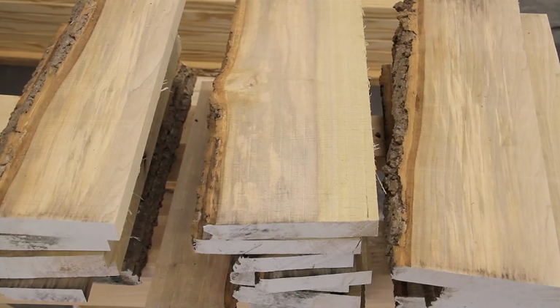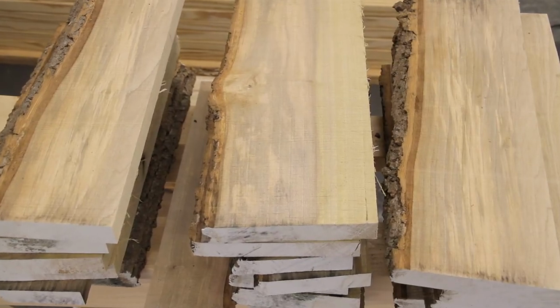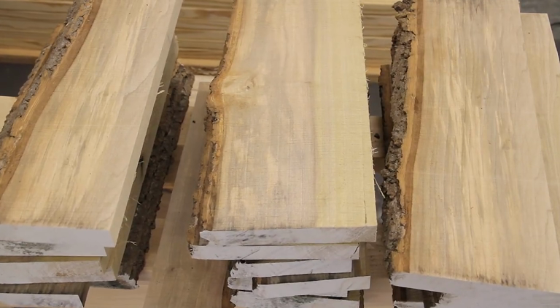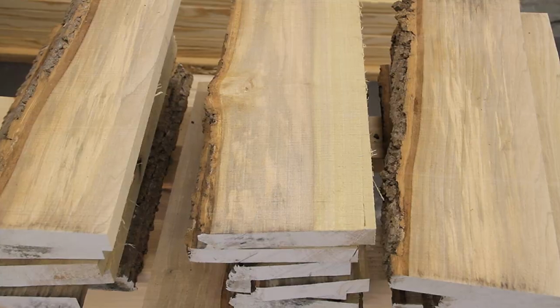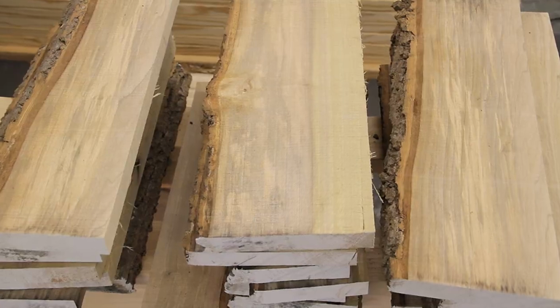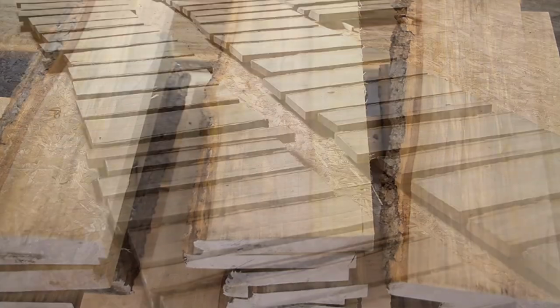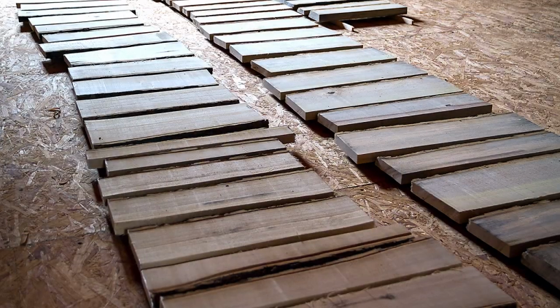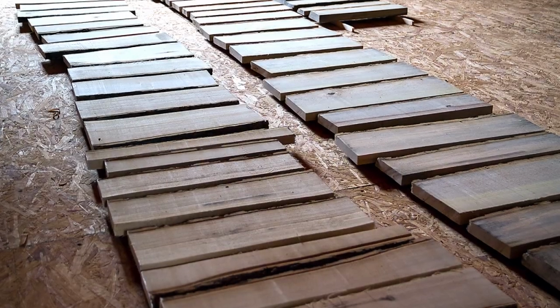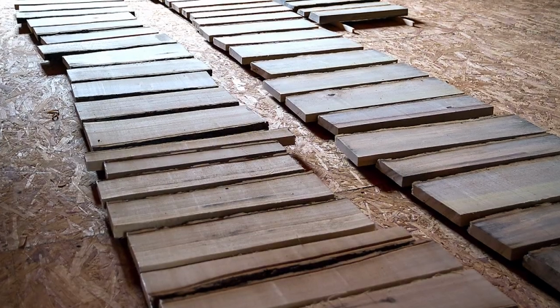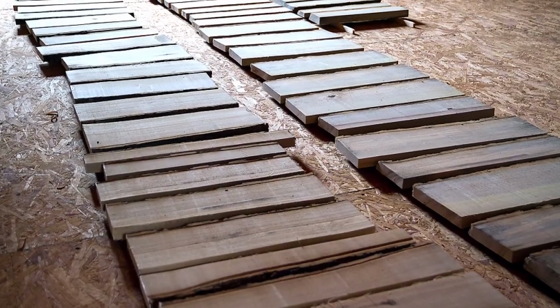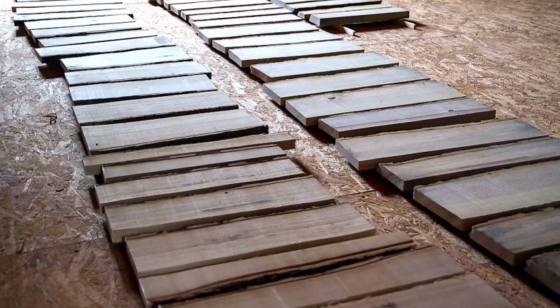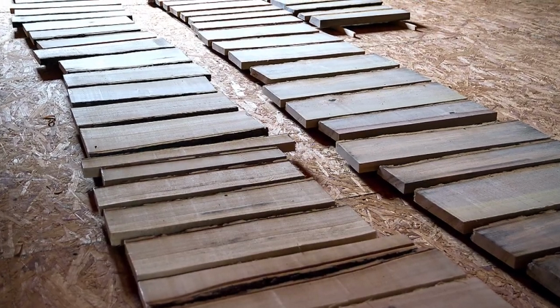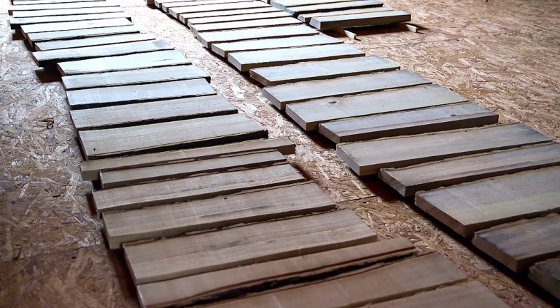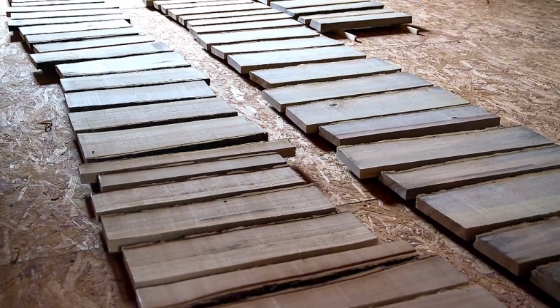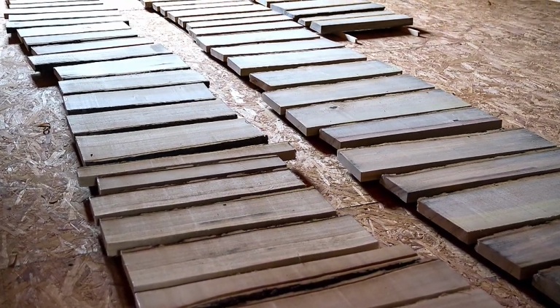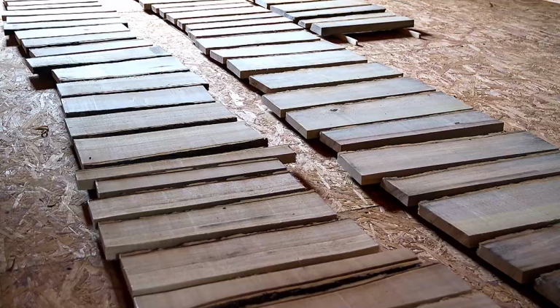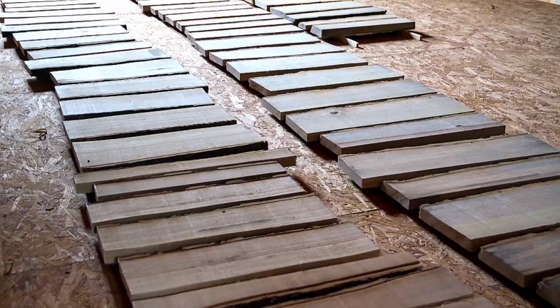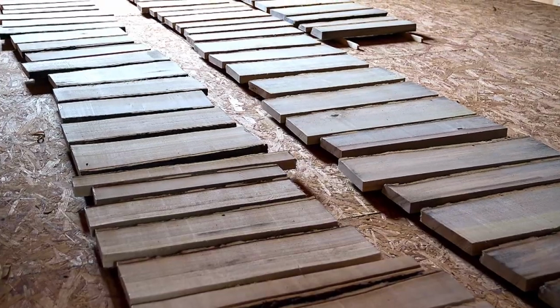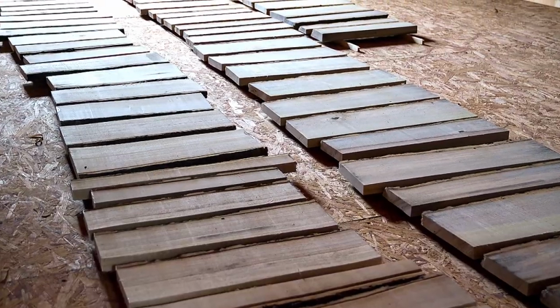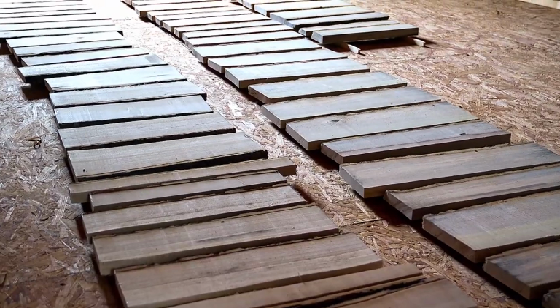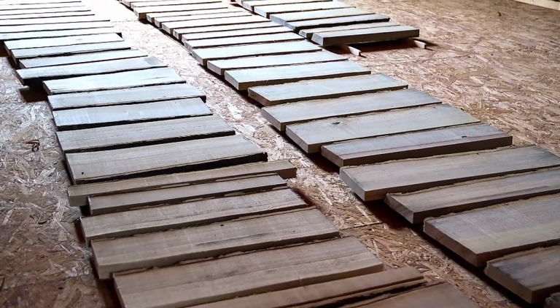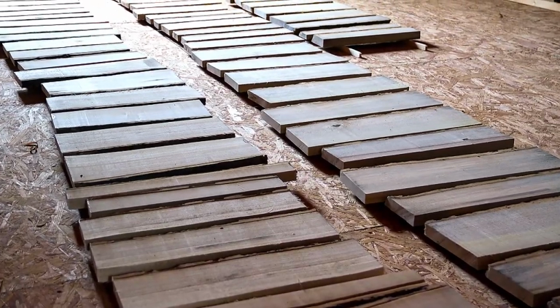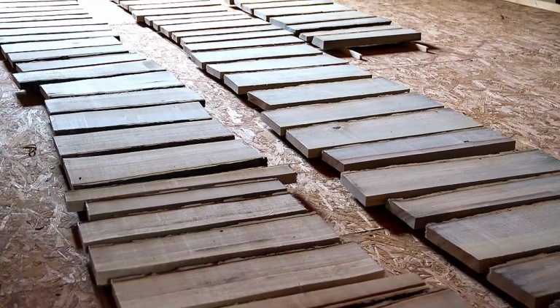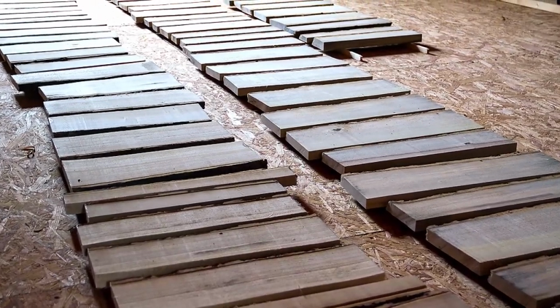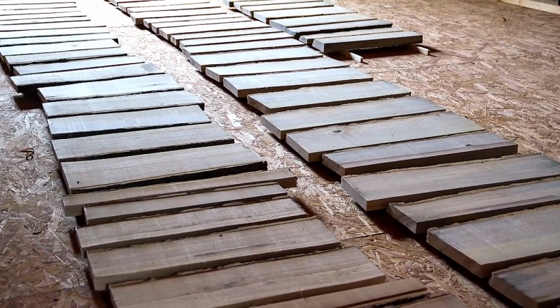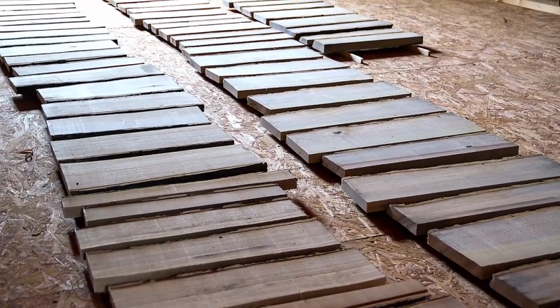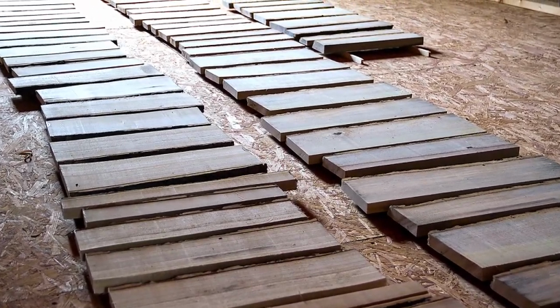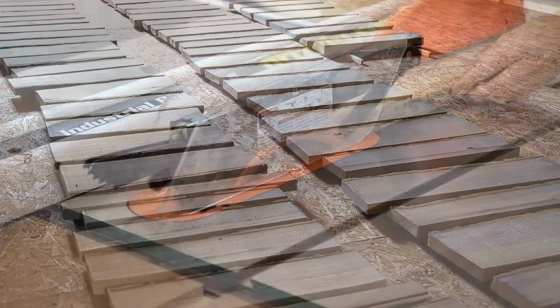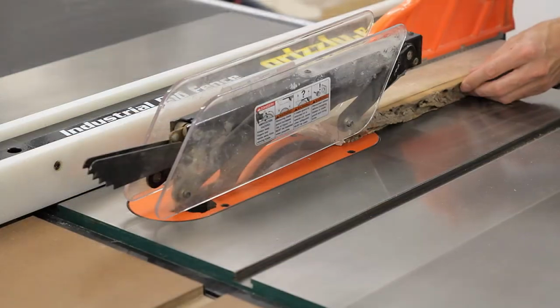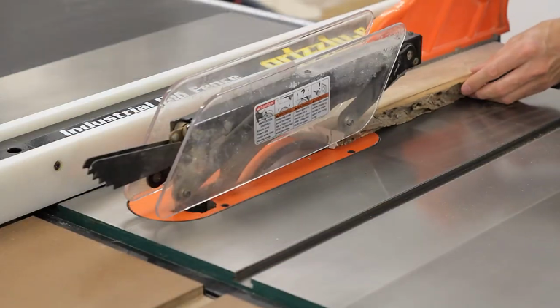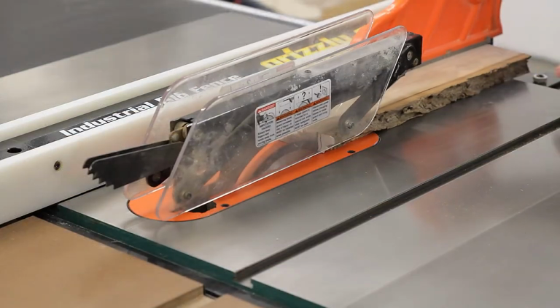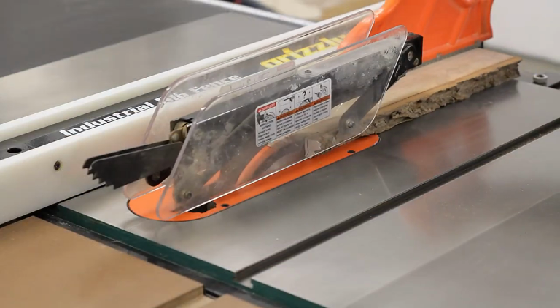Once I finished I stickered the boards in the attic to dry. I left them unstacked for this shot just to show how many boards four whole logs produced. After six to seven months of drying the boards were ready to be surfaced and used for drawer boxes and several other small projects.